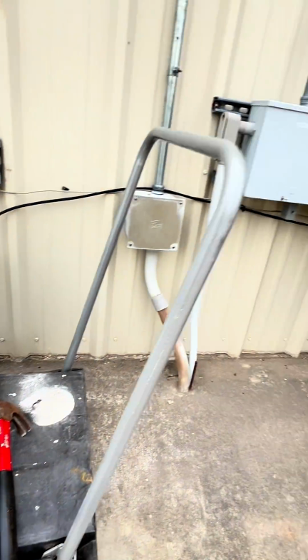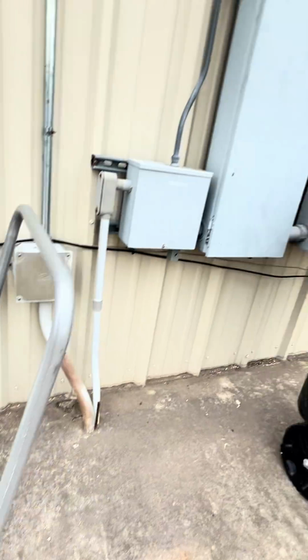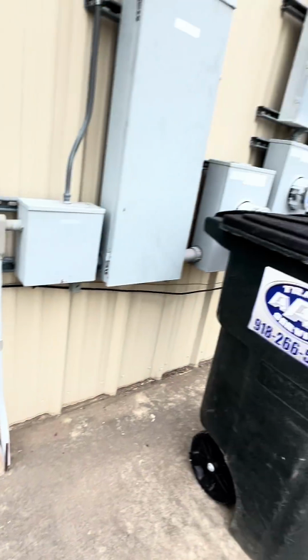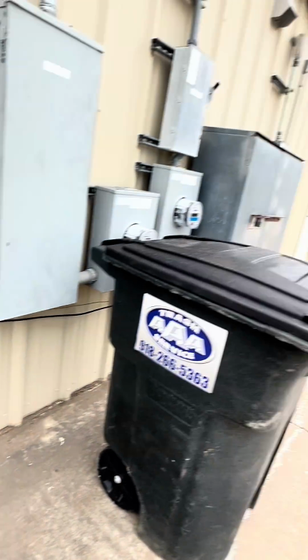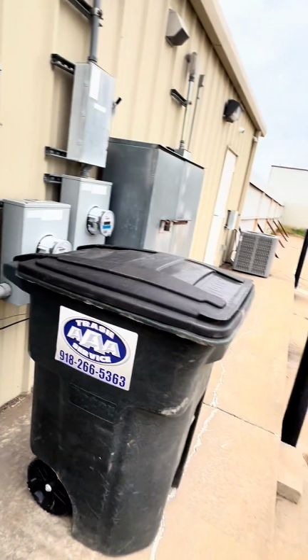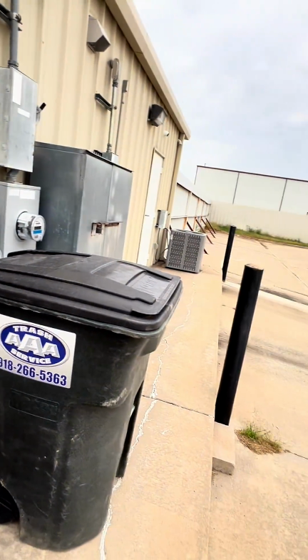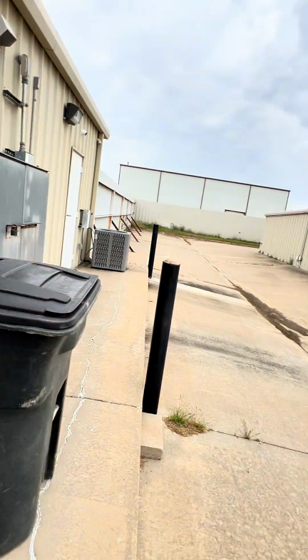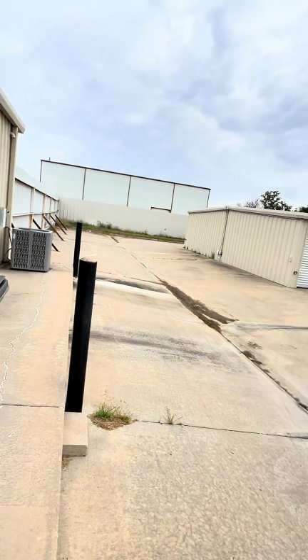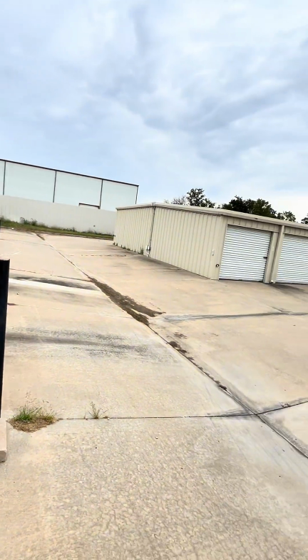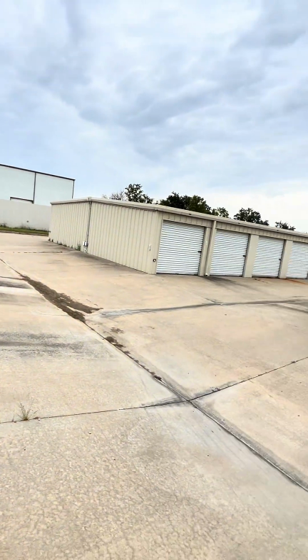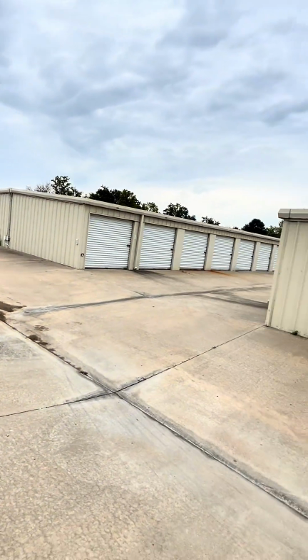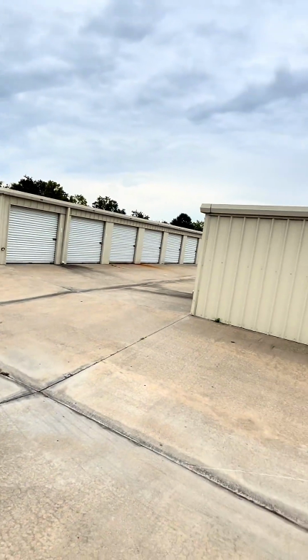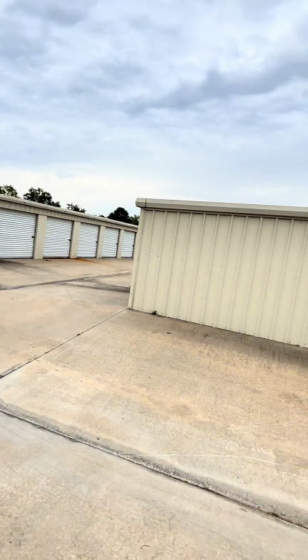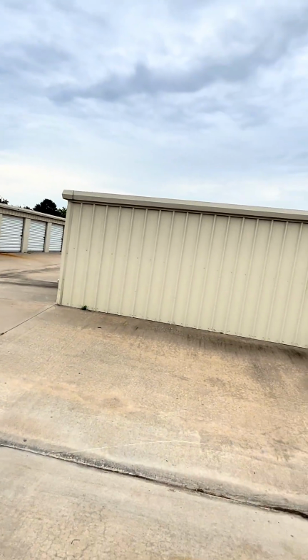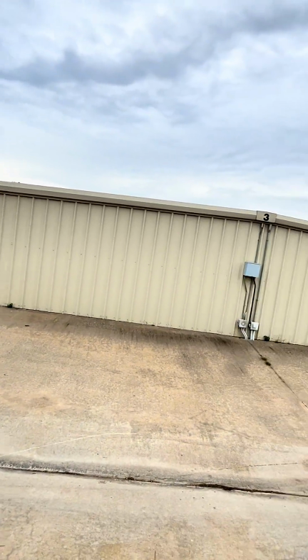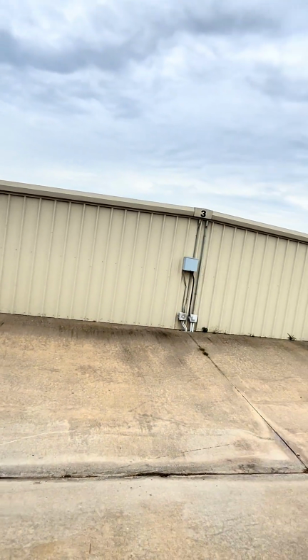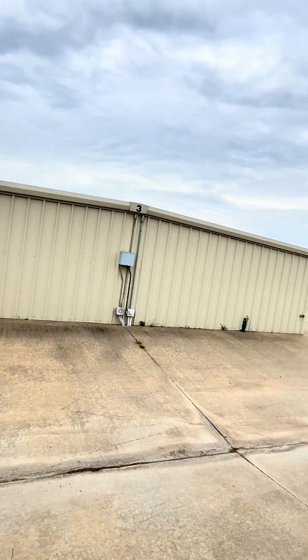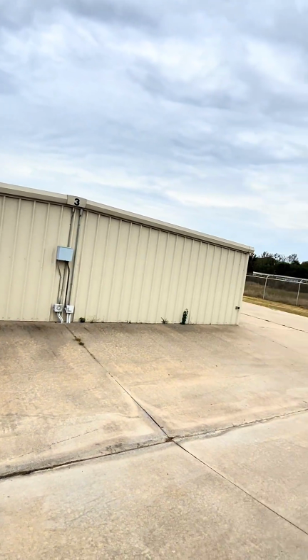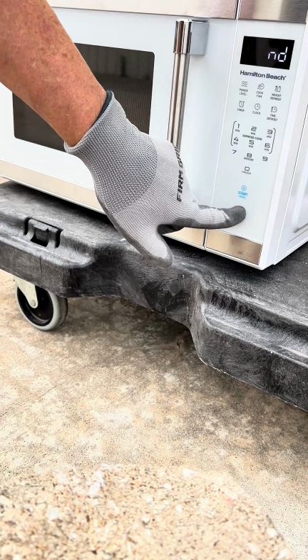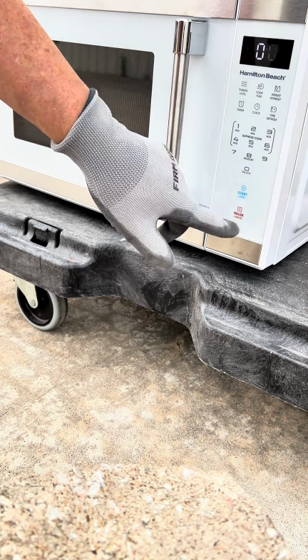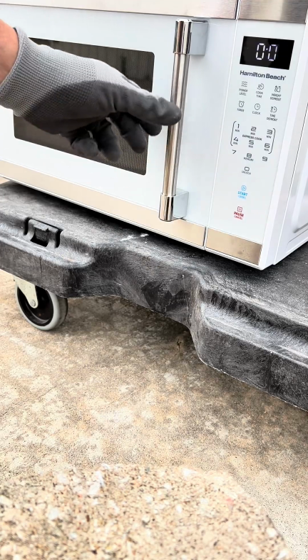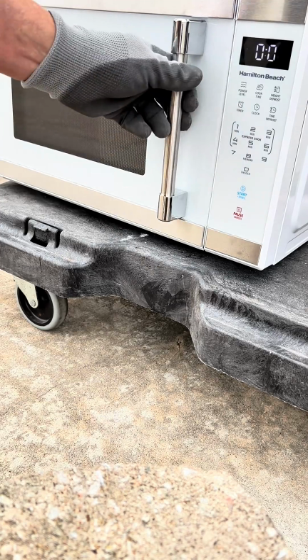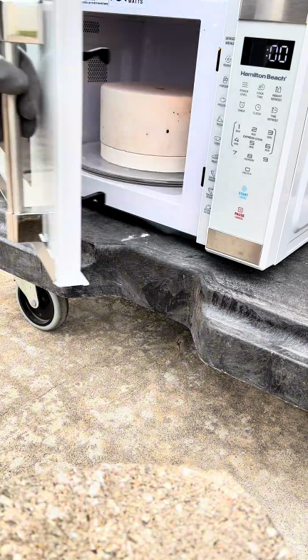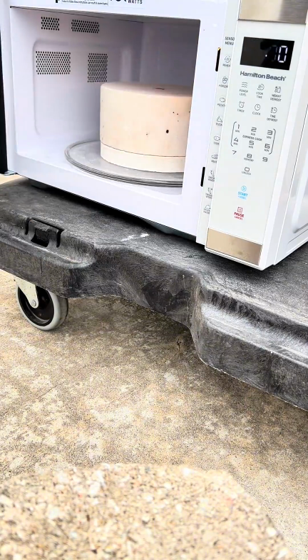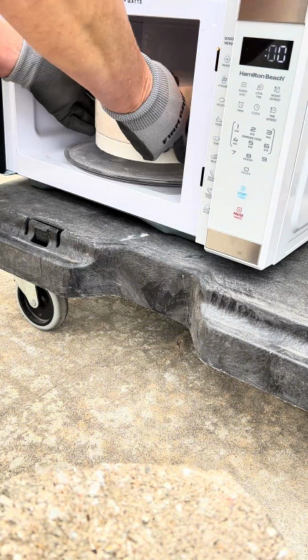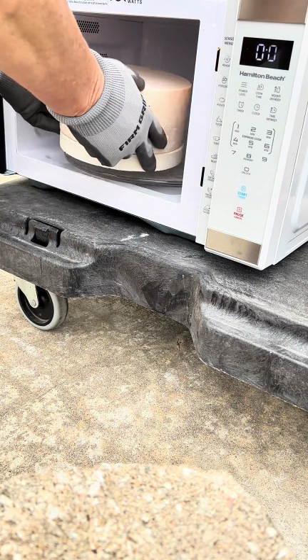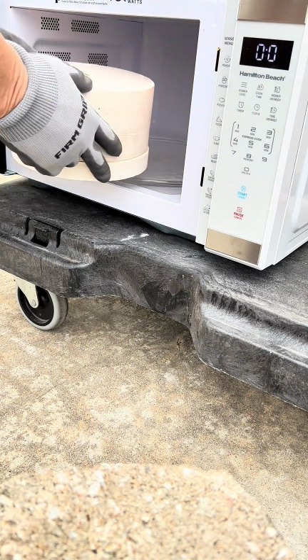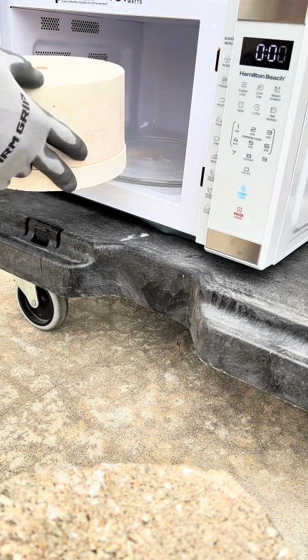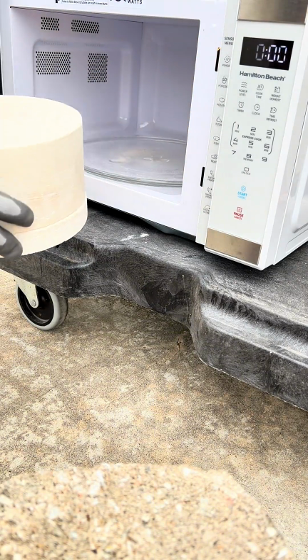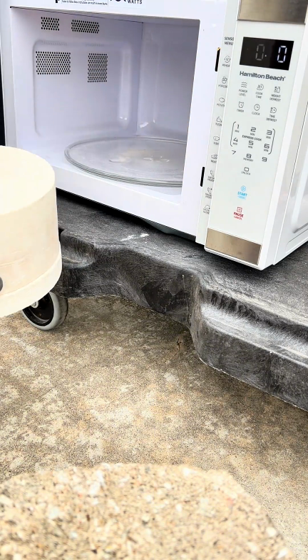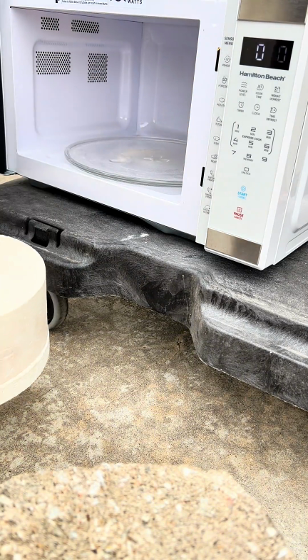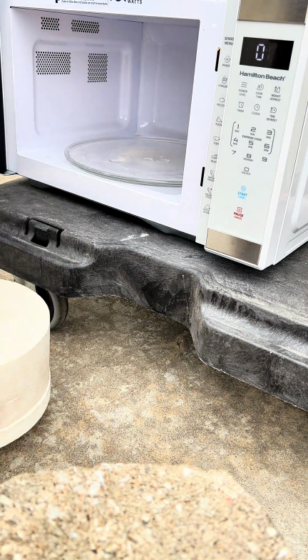Now there are other types of obsidian that have different colors. Another question I get all the time is, why don't you melt glass outdoors? That's dangerous. Well, as you can see, that's what I do.